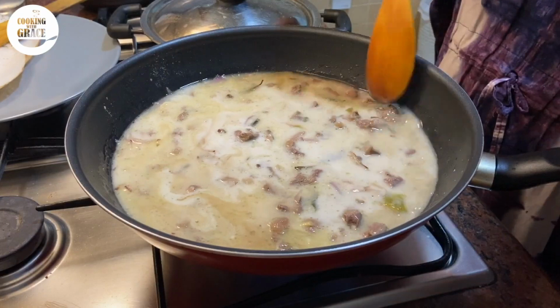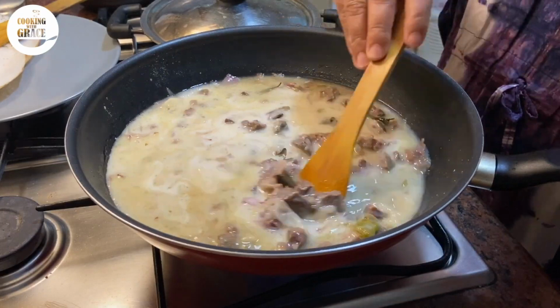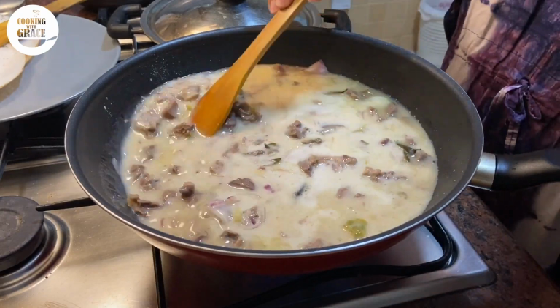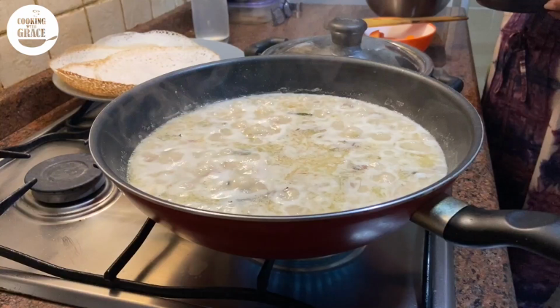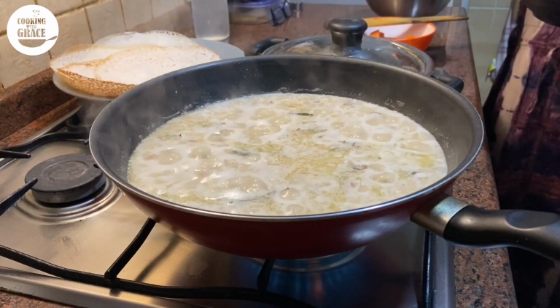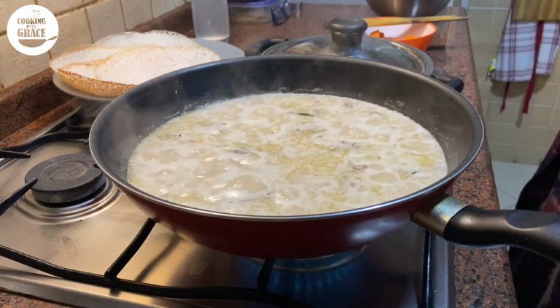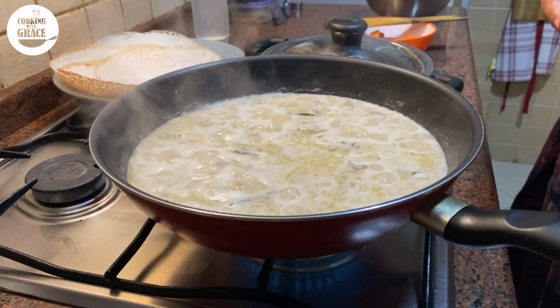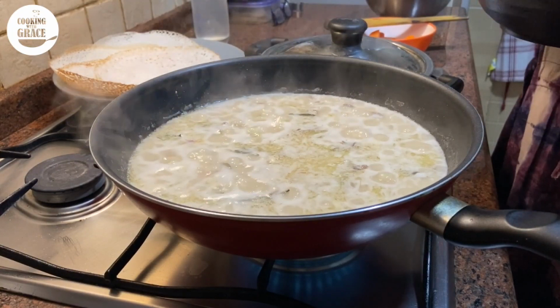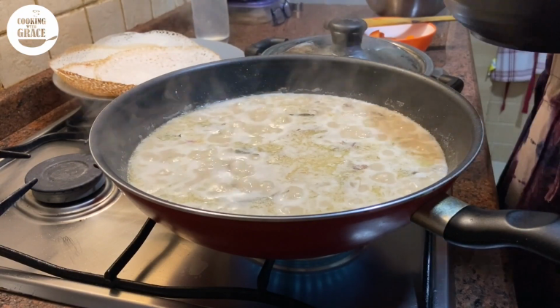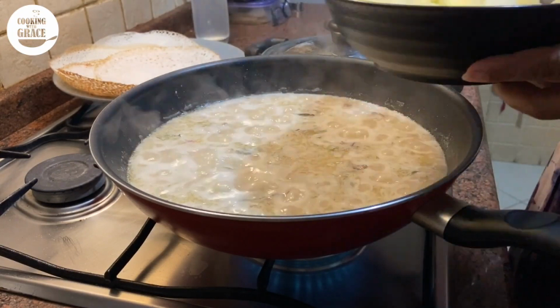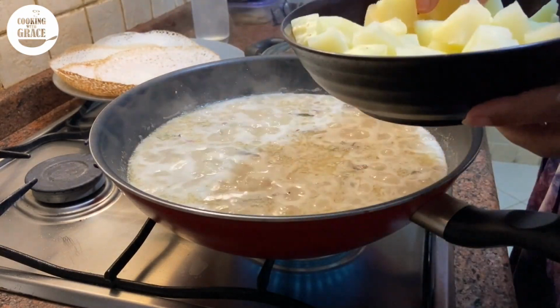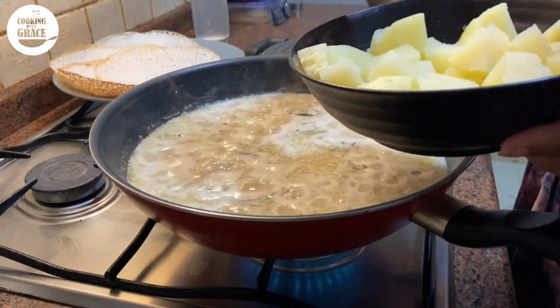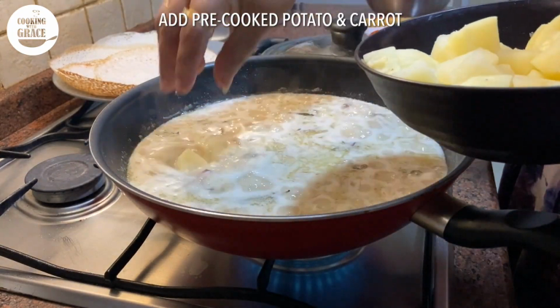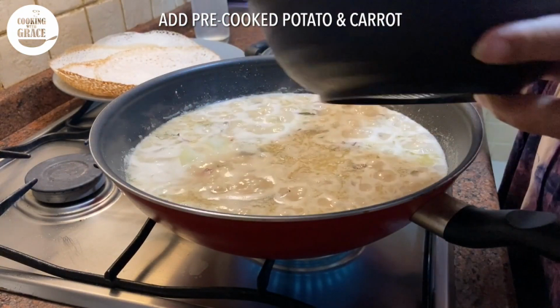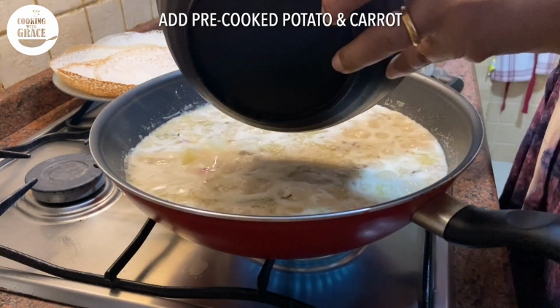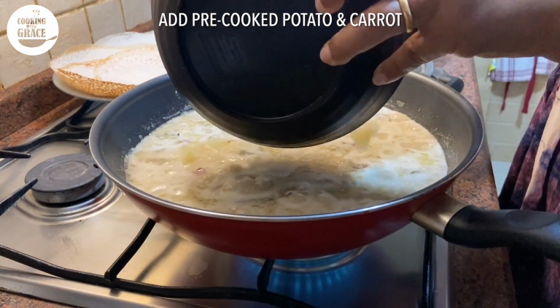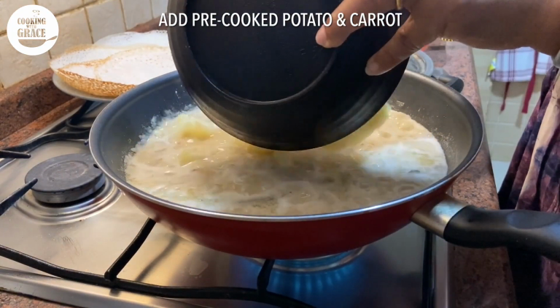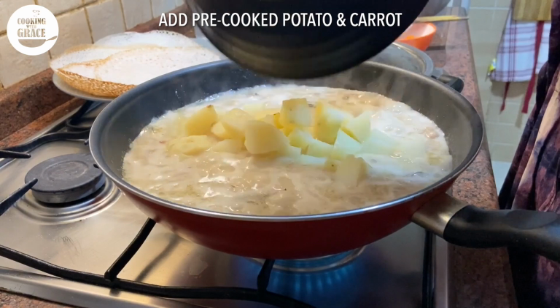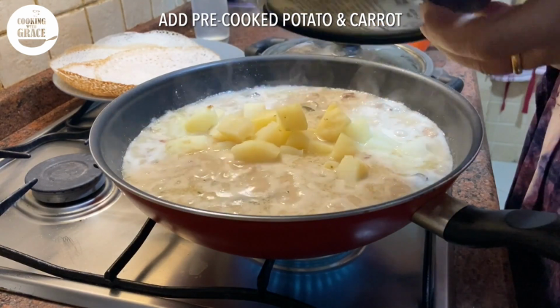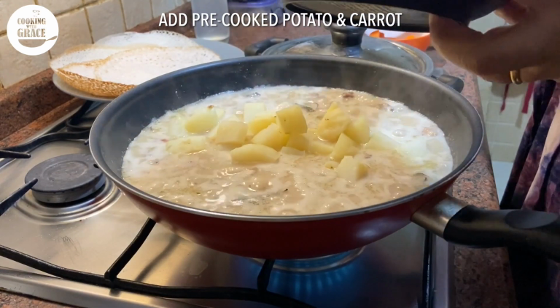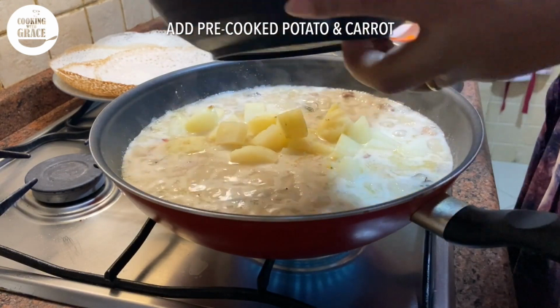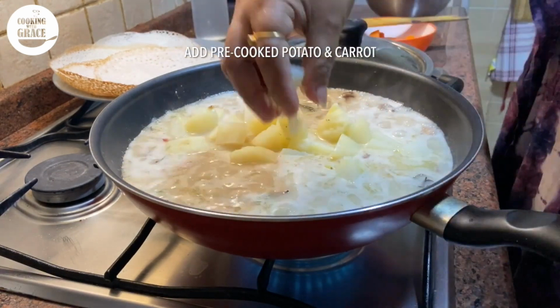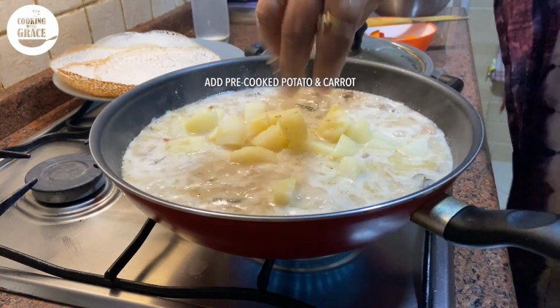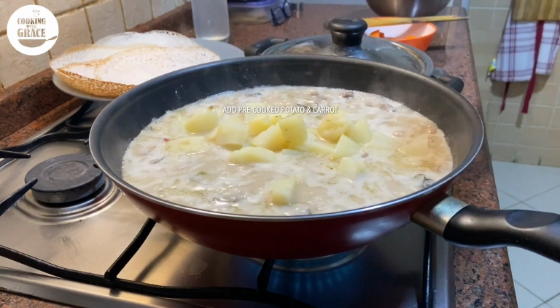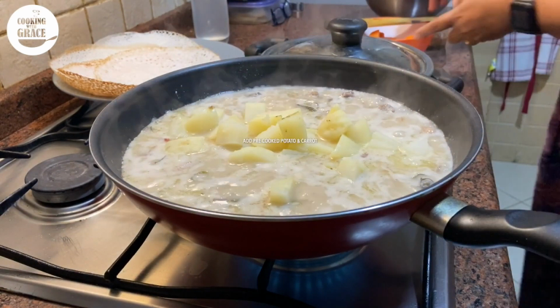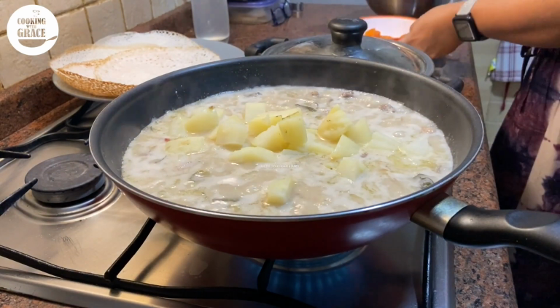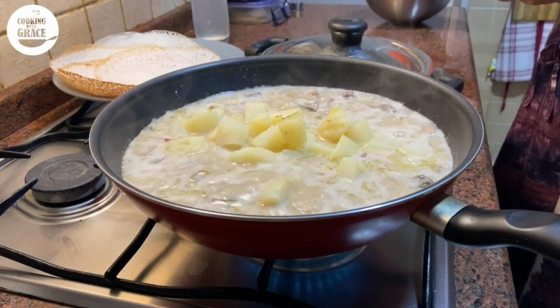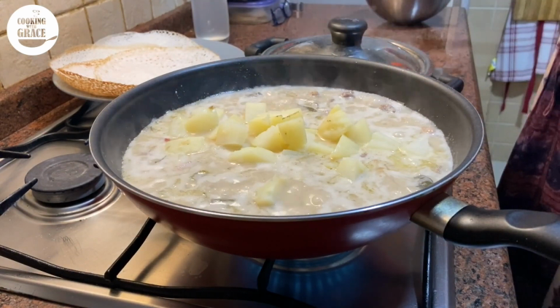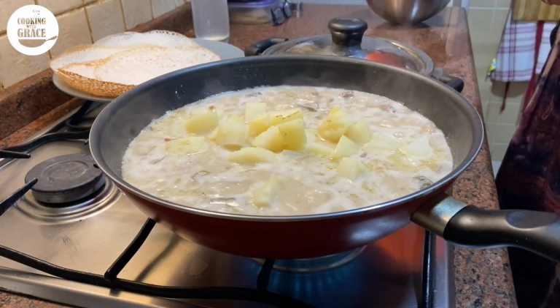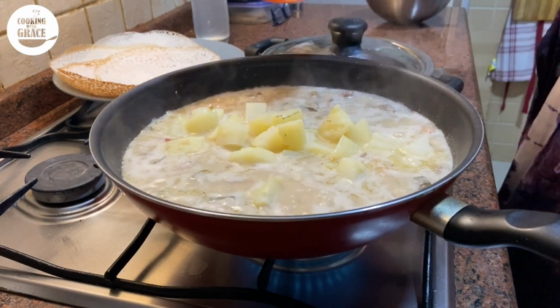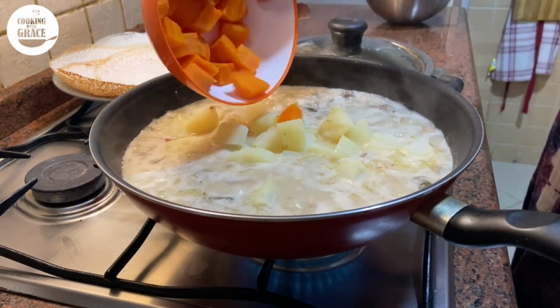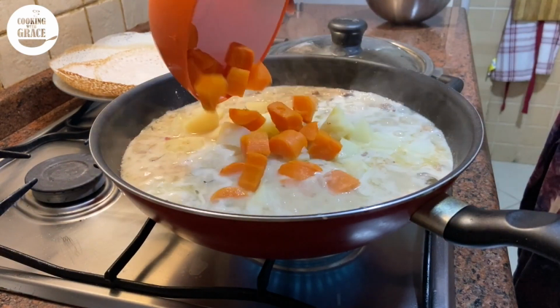Bring to boil. We will now add pre-cooked potato and carrot chops and let it simmer for about two to three minutes.